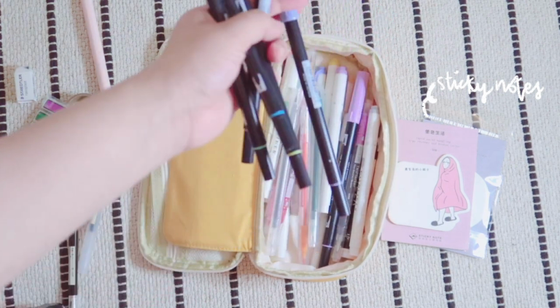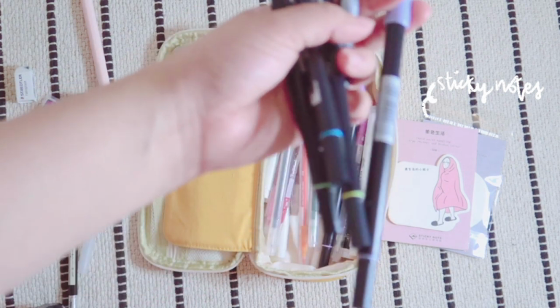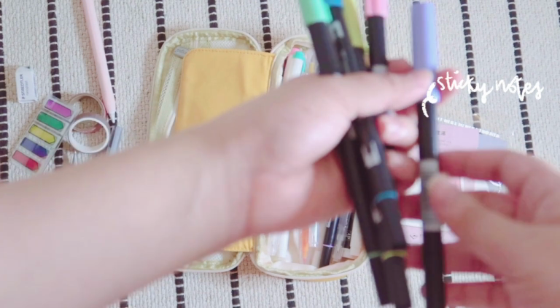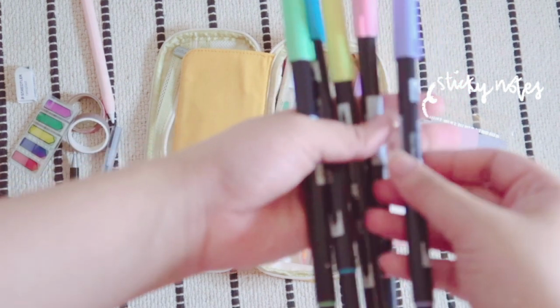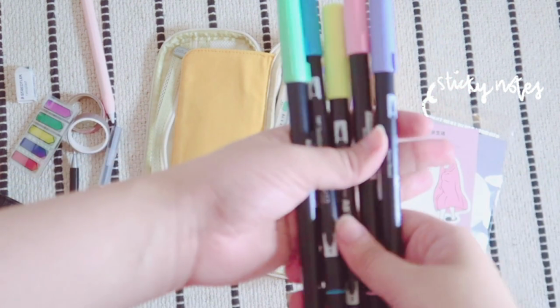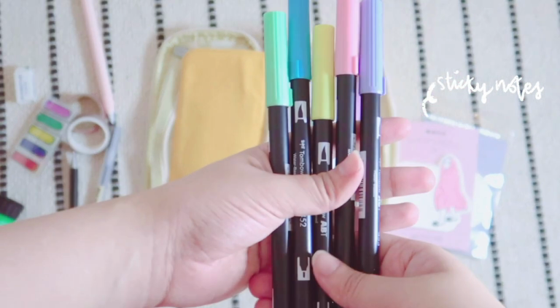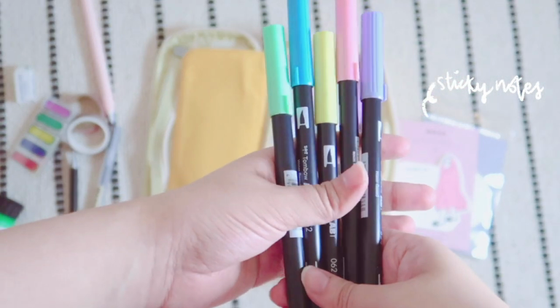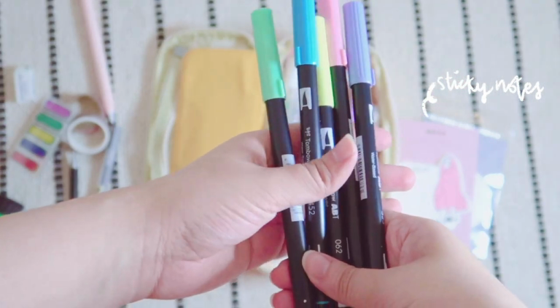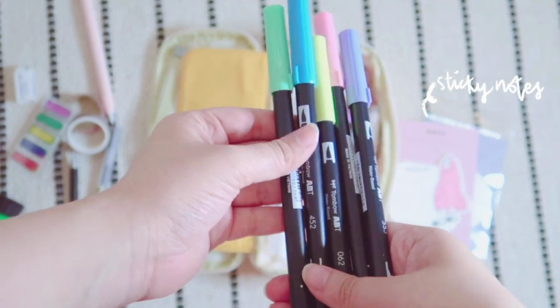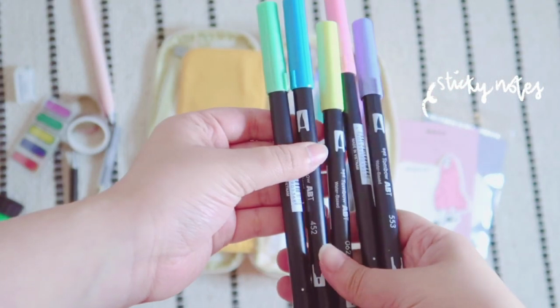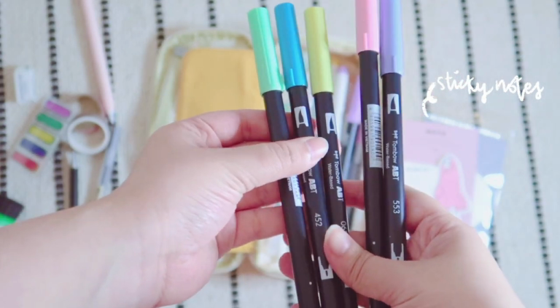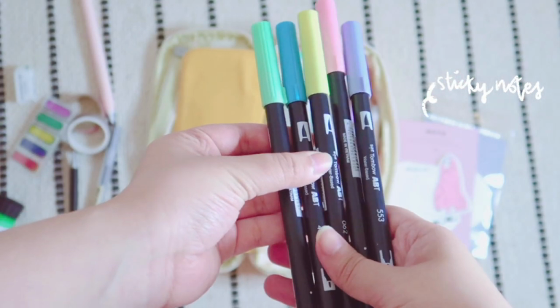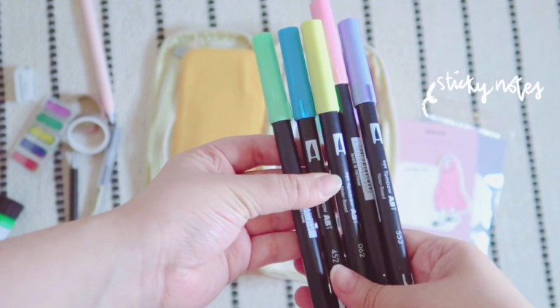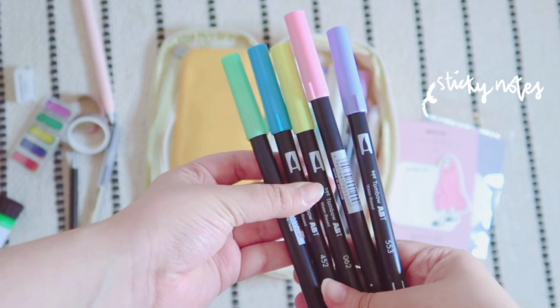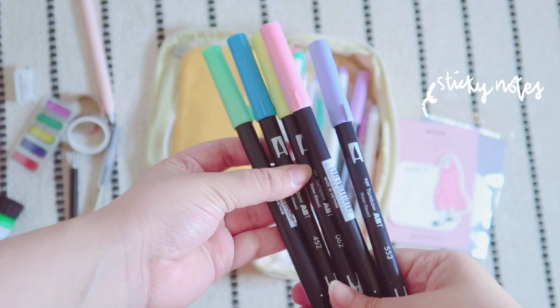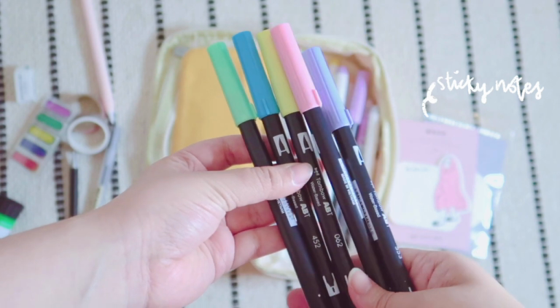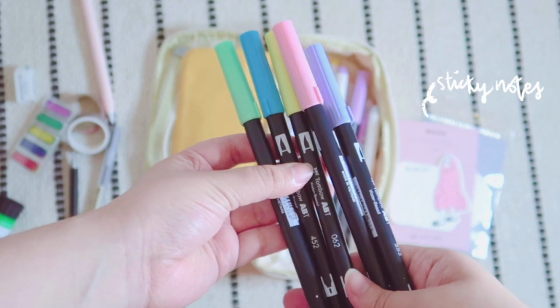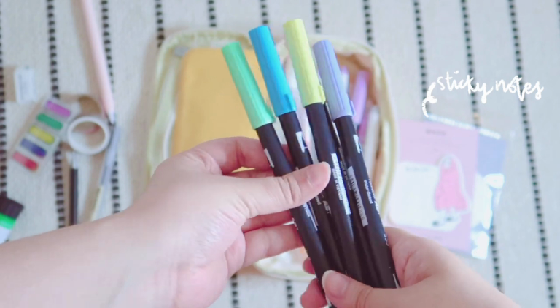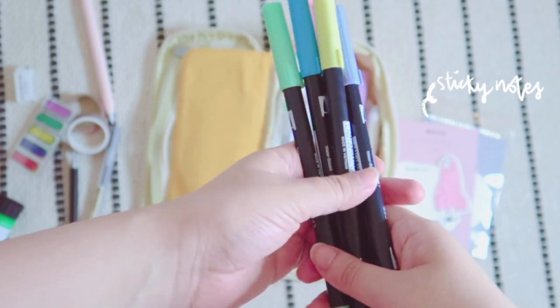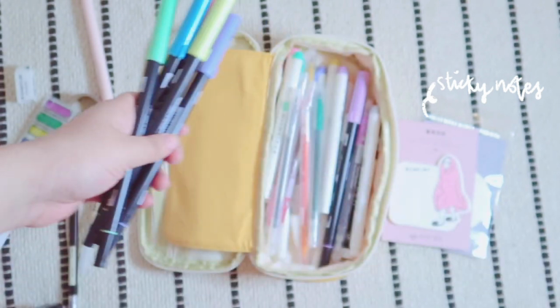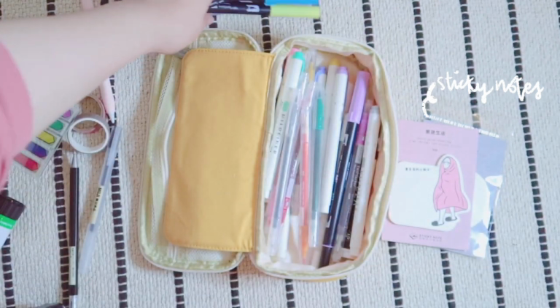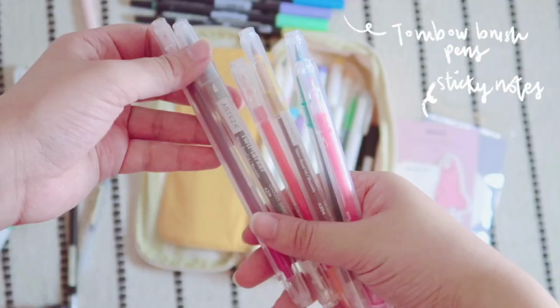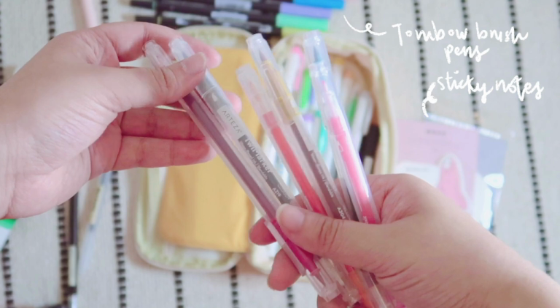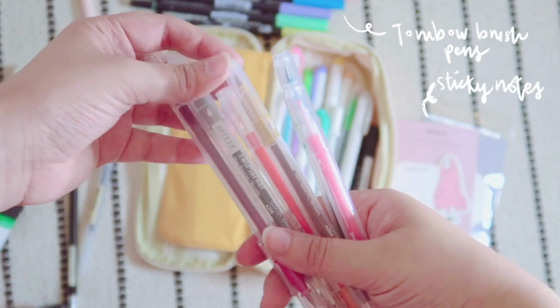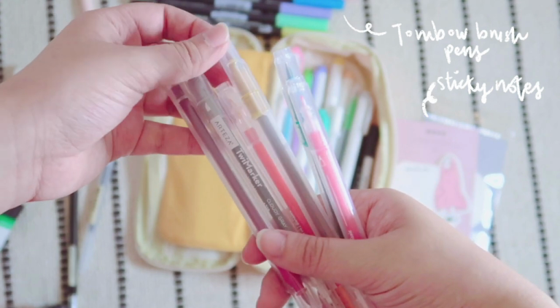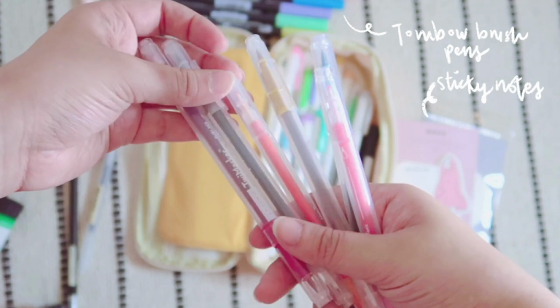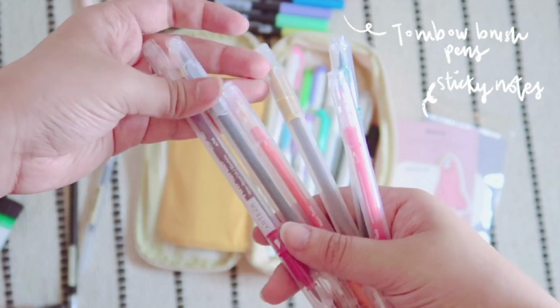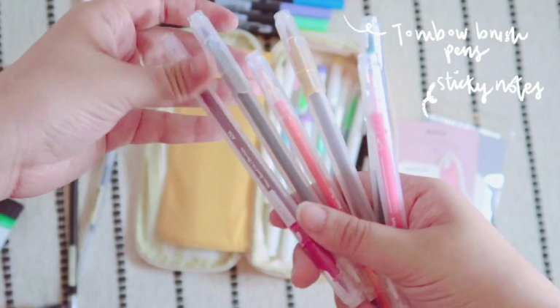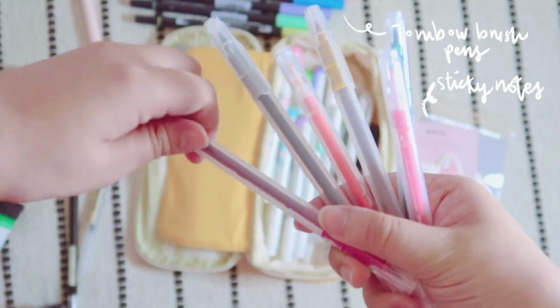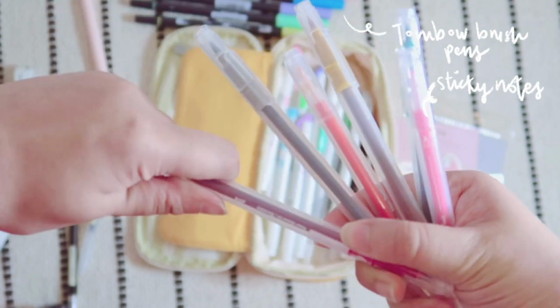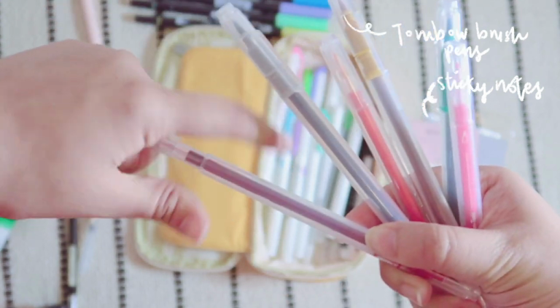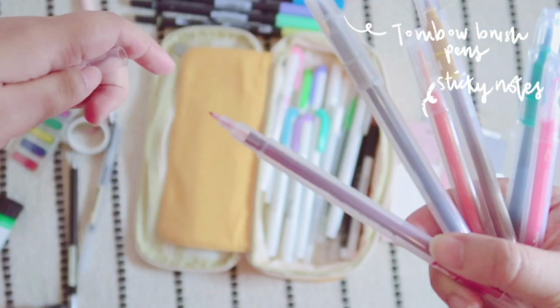If you've been watching my previous videos then you'd know how much I love the Mildliner highlighters, but I've been recently getting into the Tombow brush pens, so I've decided to put them in the pencil case so I can get more use out of them.